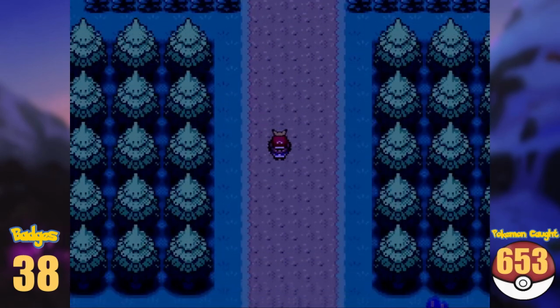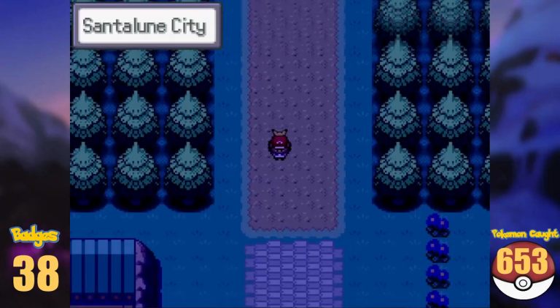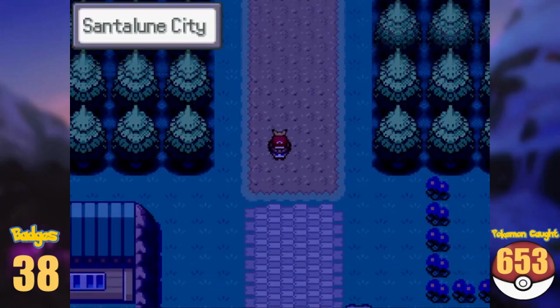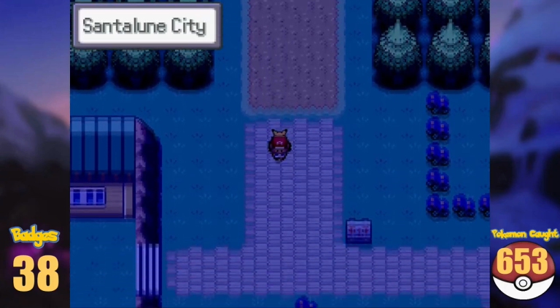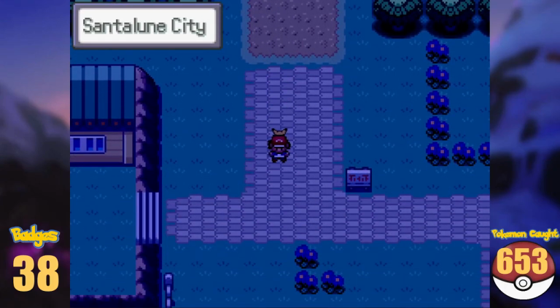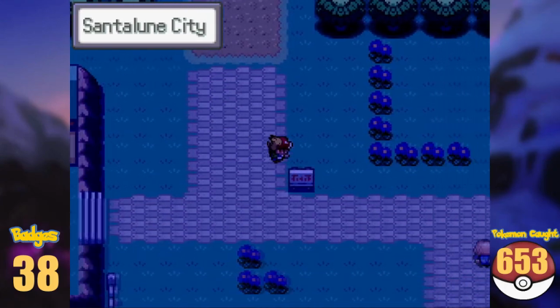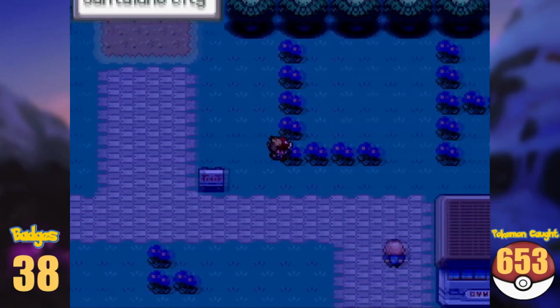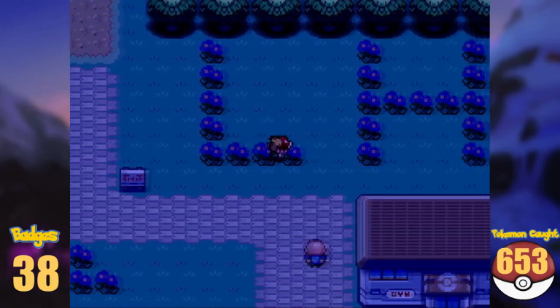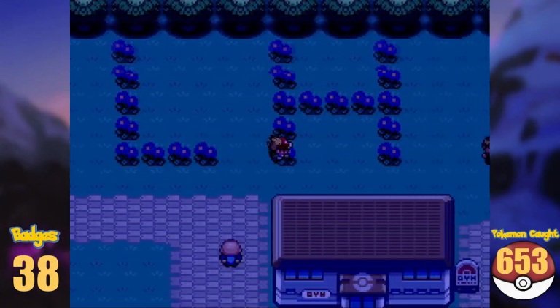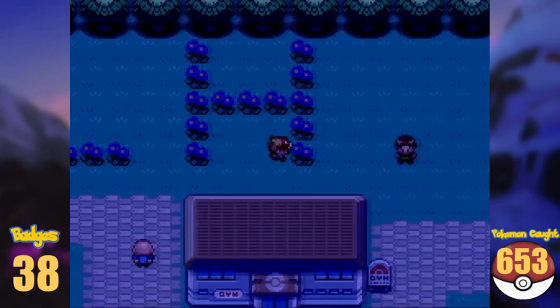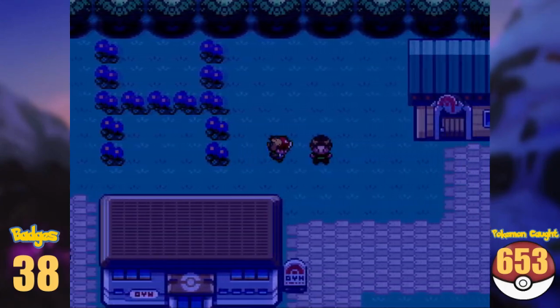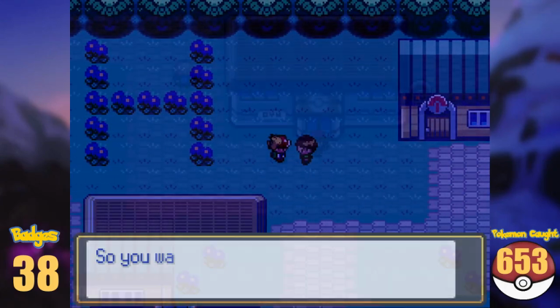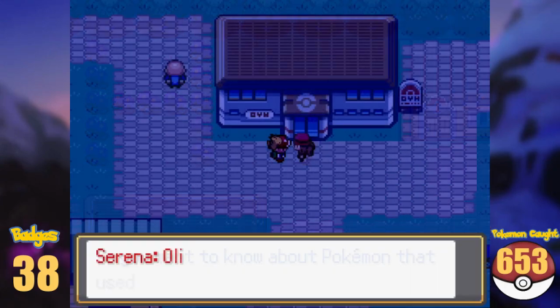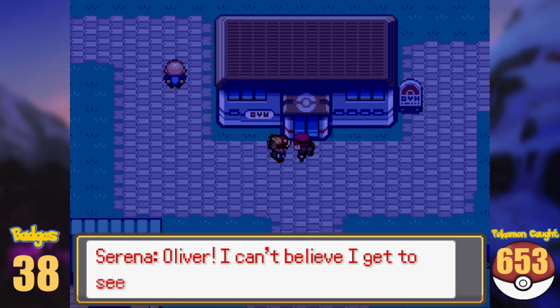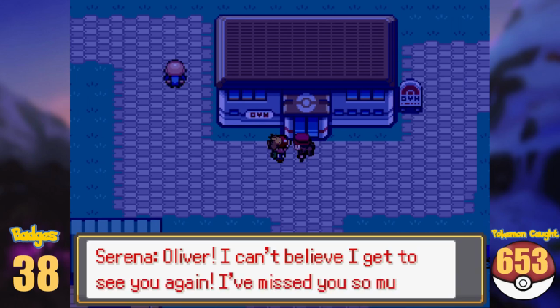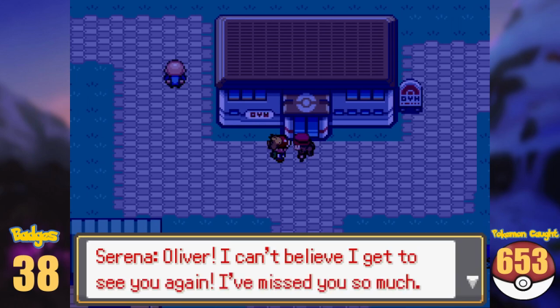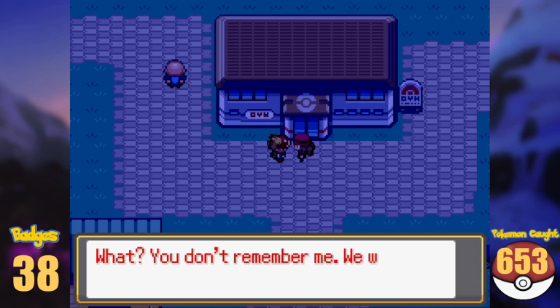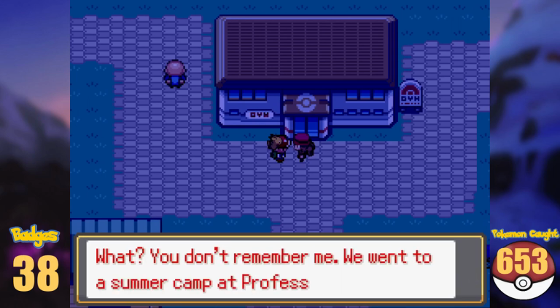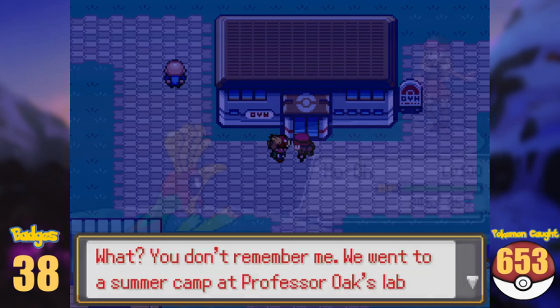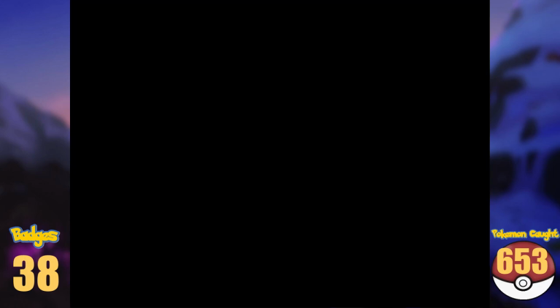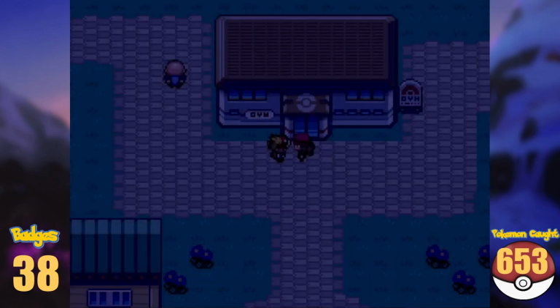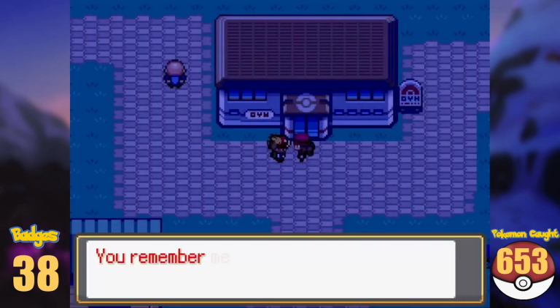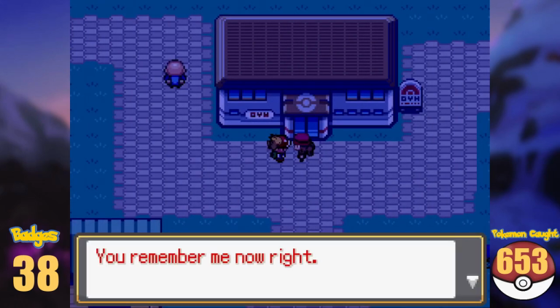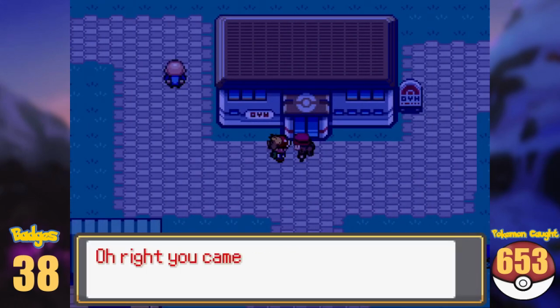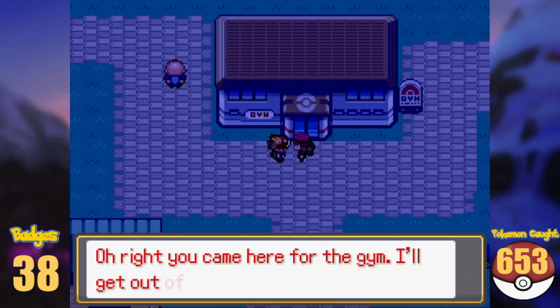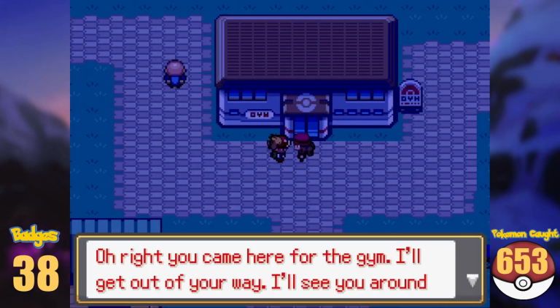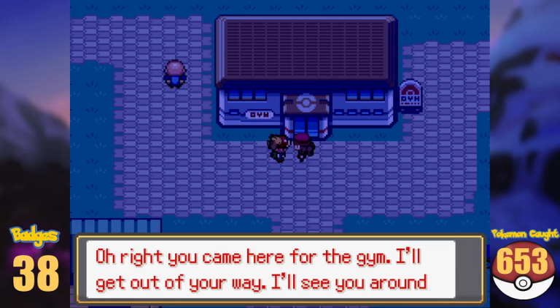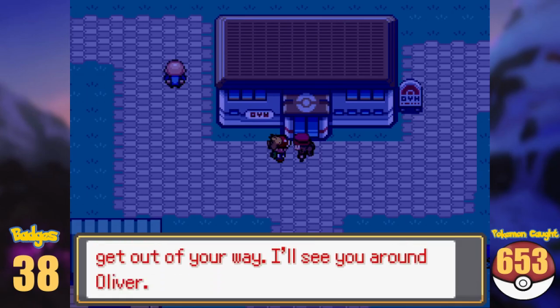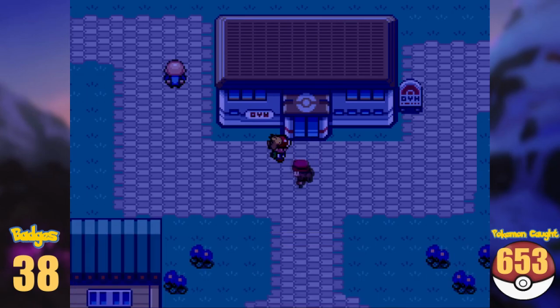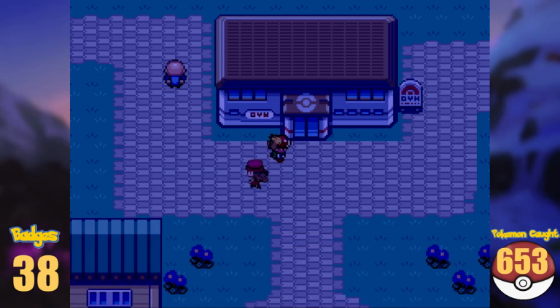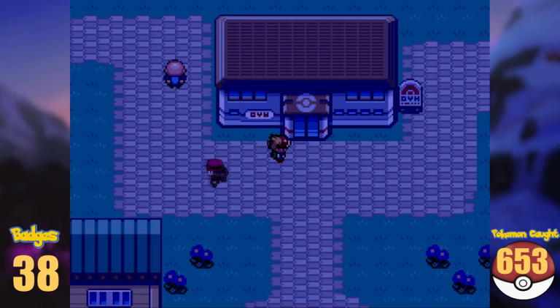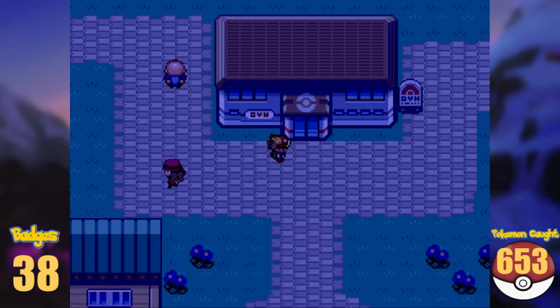South of Route 4 is Santalune City and the next gym. Before we enter it though, we run into our rival's arena. One short battle later, we already hit the end of the section here, so let's evolve what we have so far.